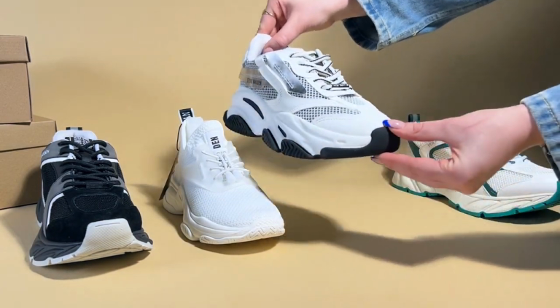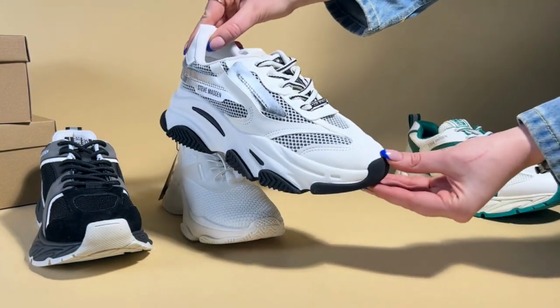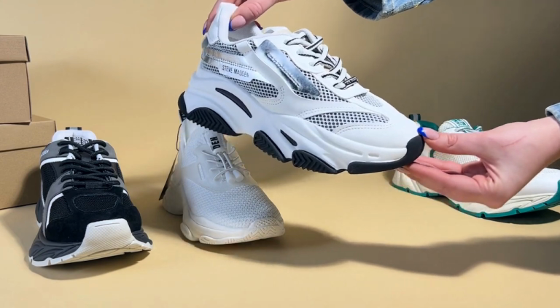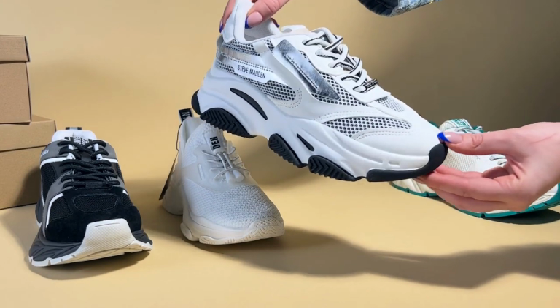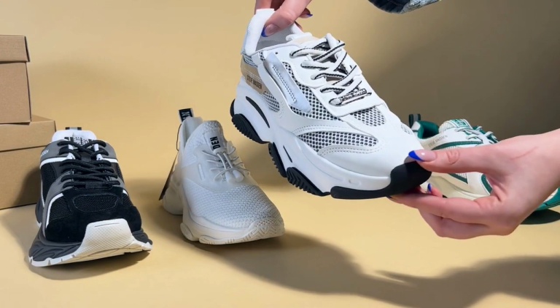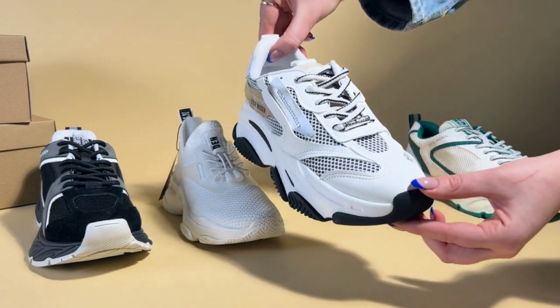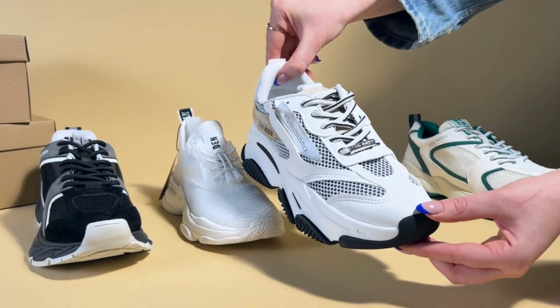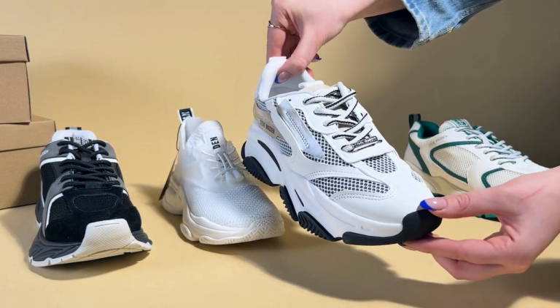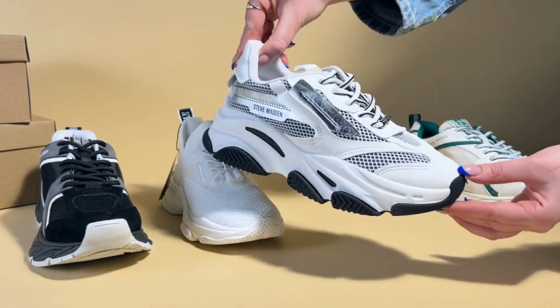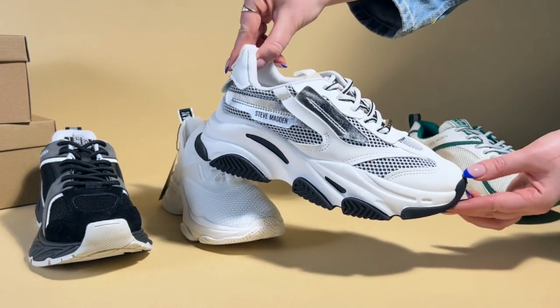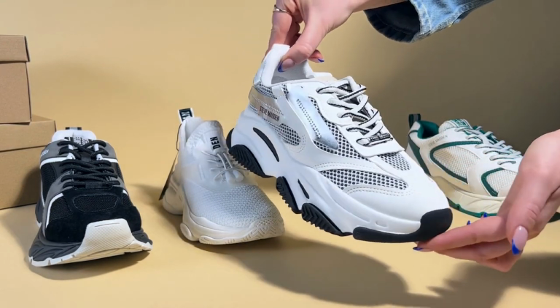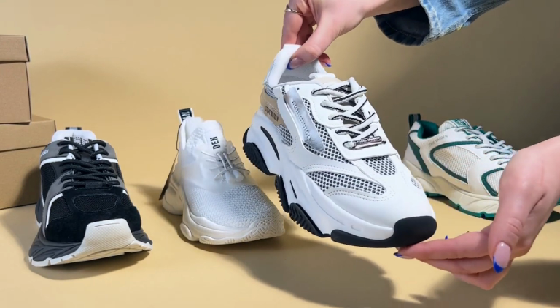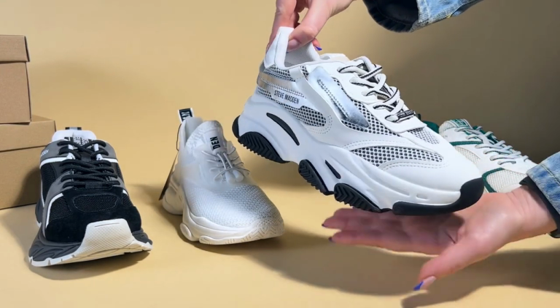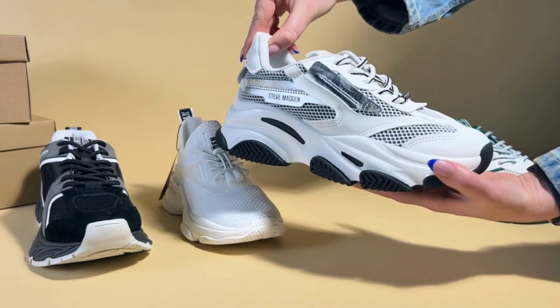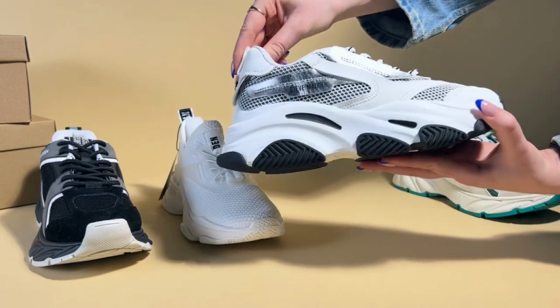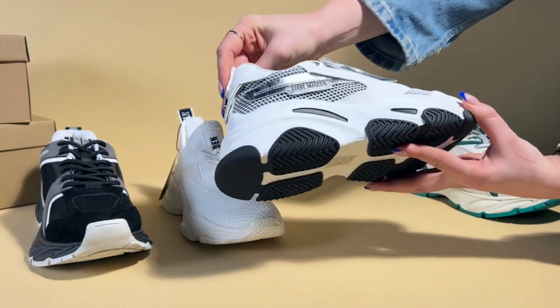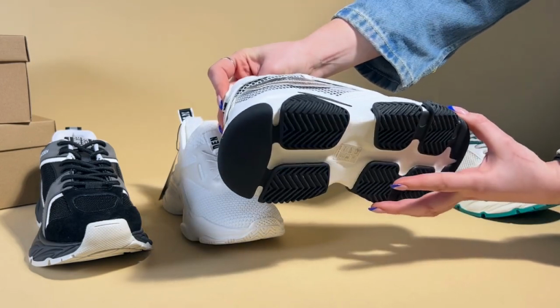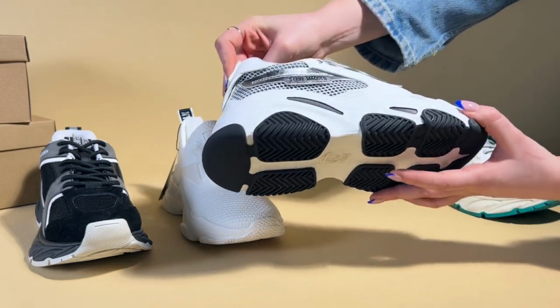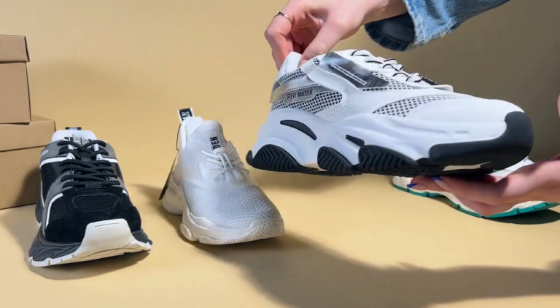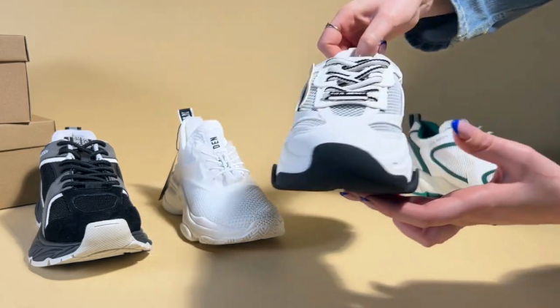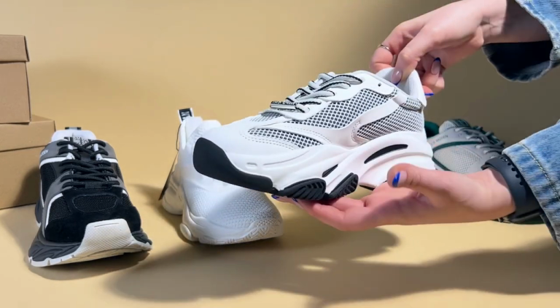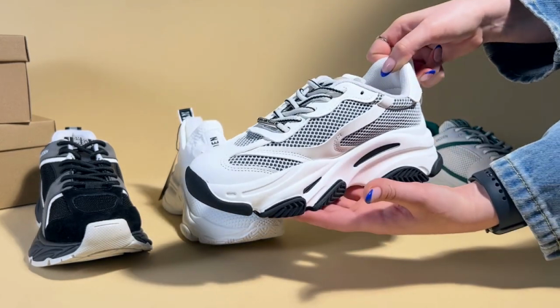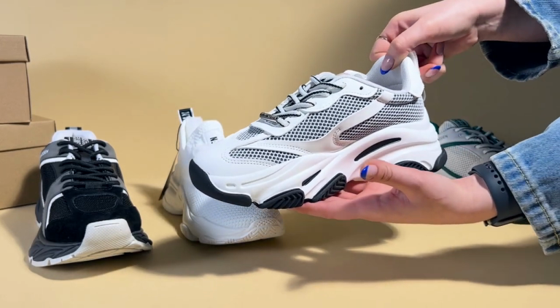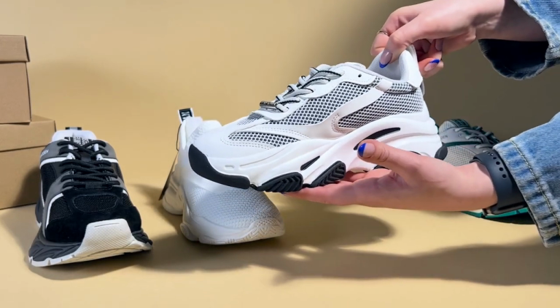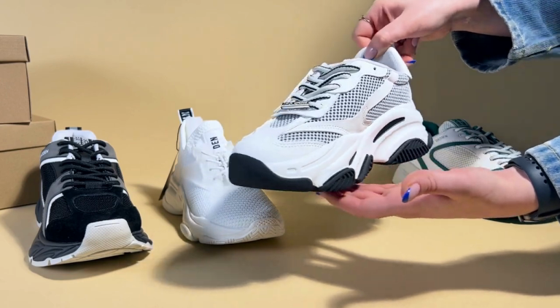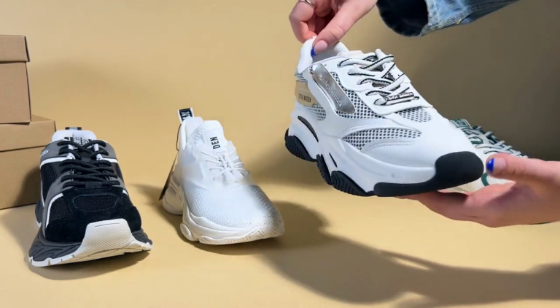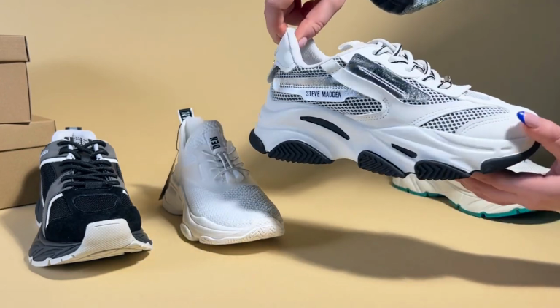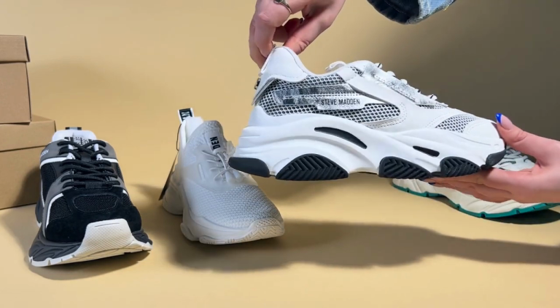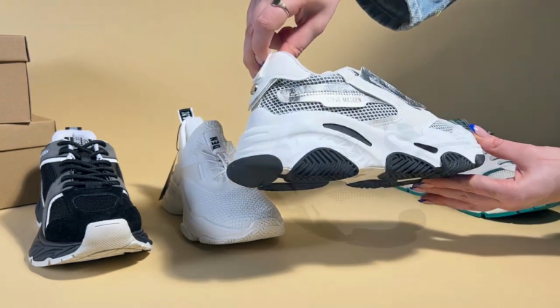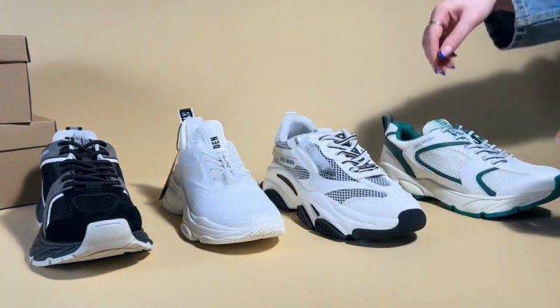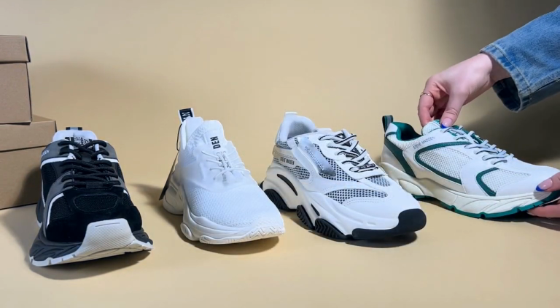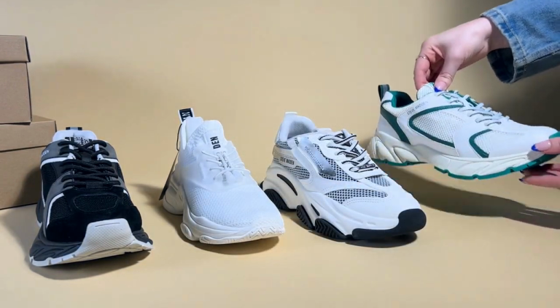Then we've got the Possession faux leather and mesh trainers. These are a really chunky style trainer with chrome panelling and a black ridge sole. It's also got the designer logo and a tab at the back that makes it easy to pull on. Looks really good just with a pair of chunky socks.